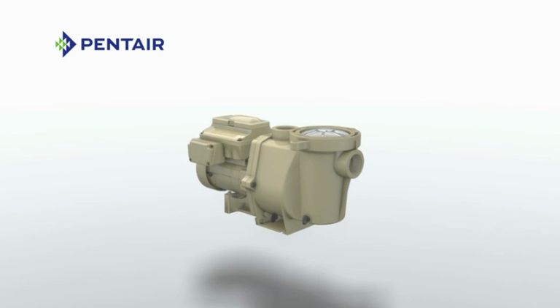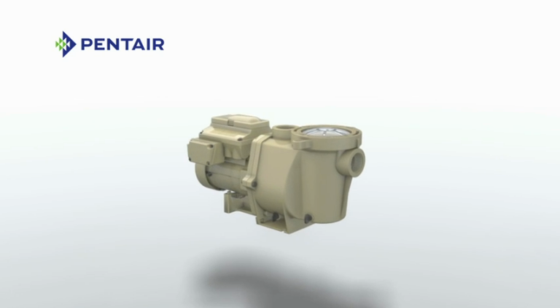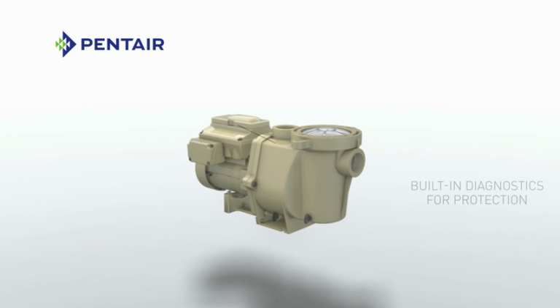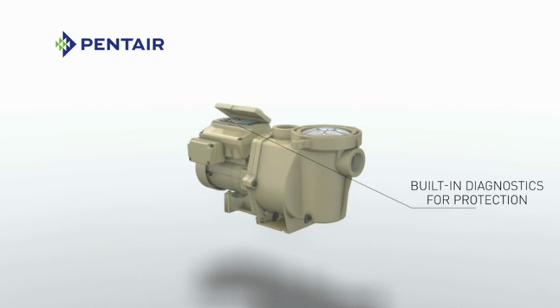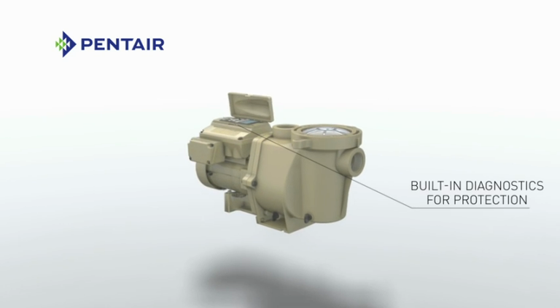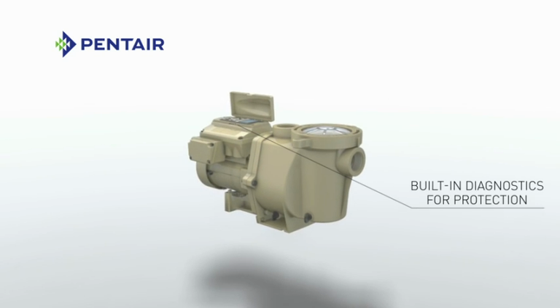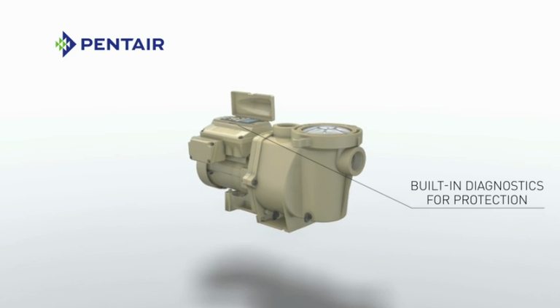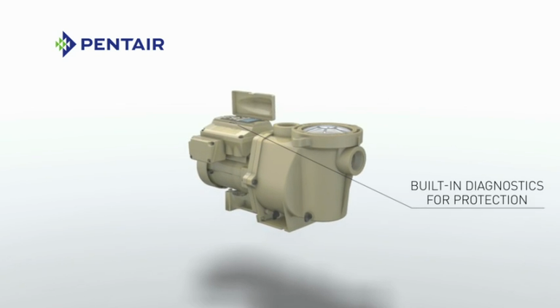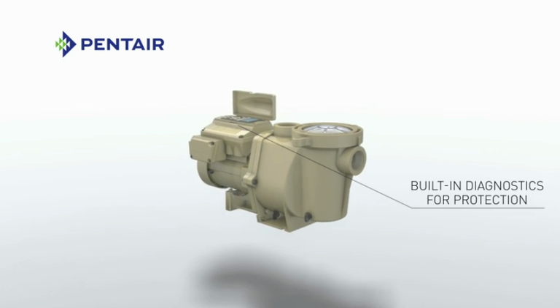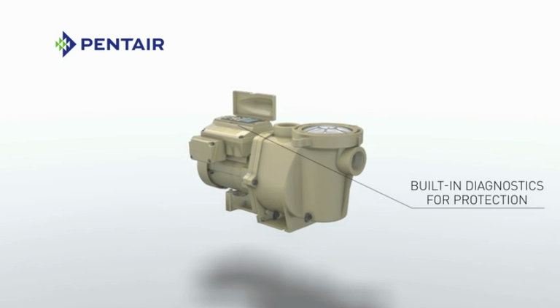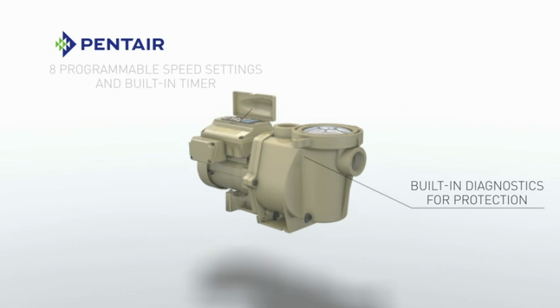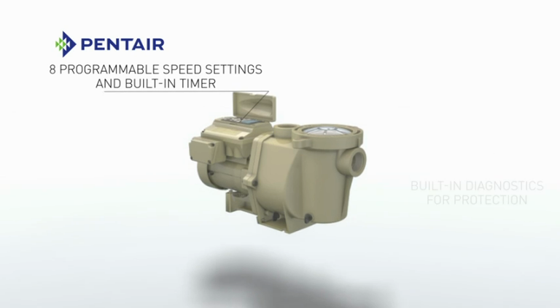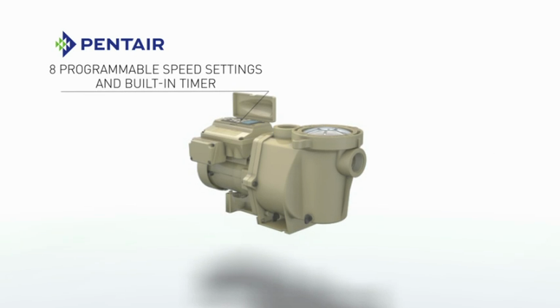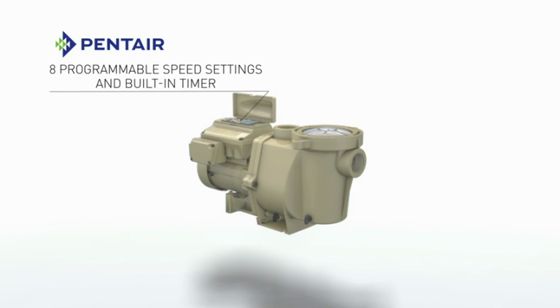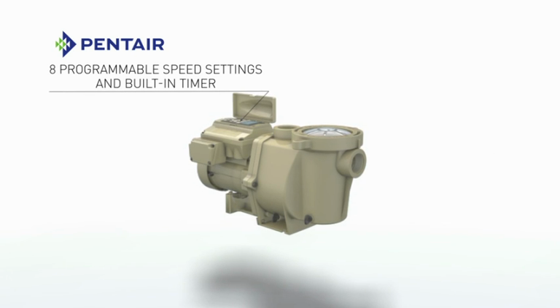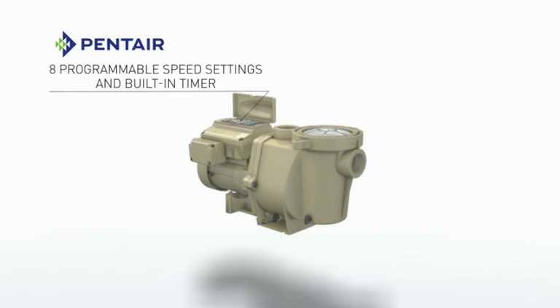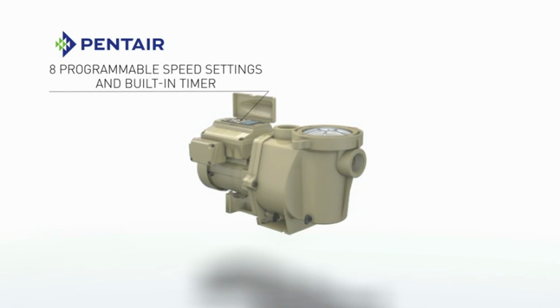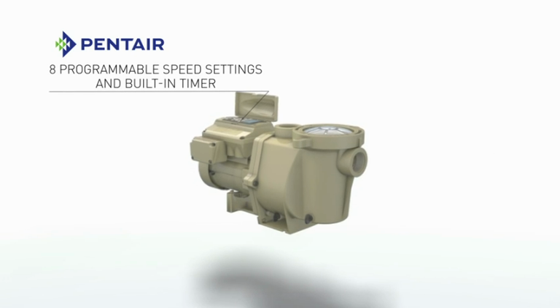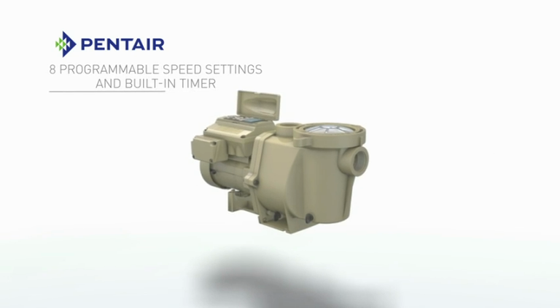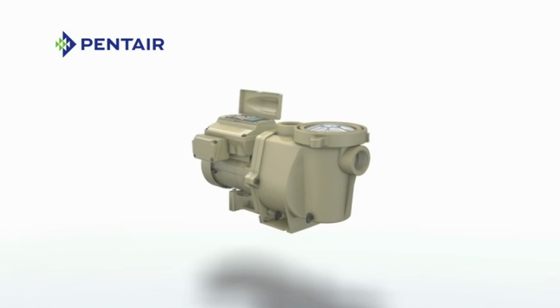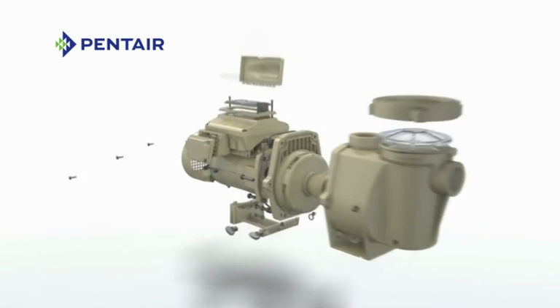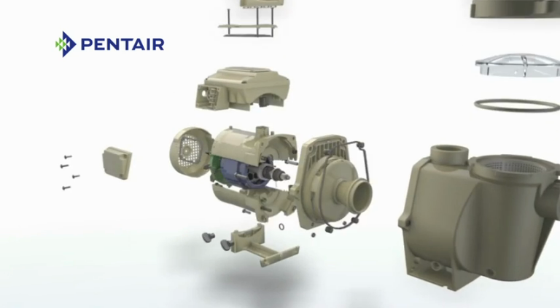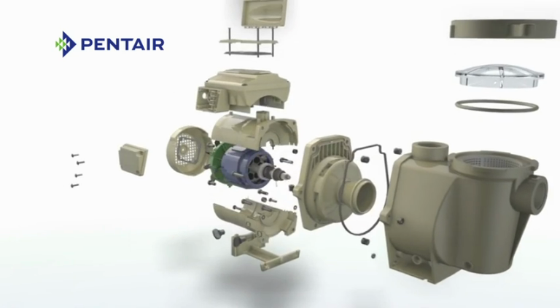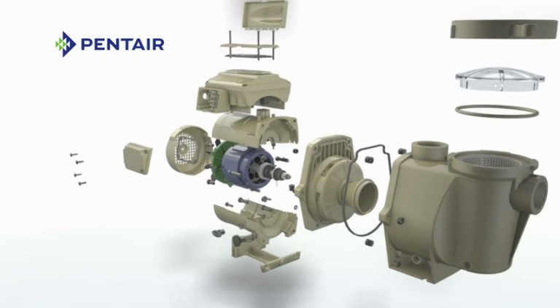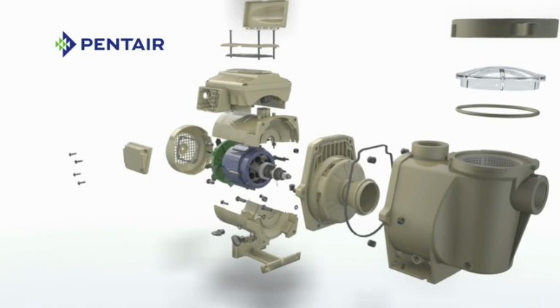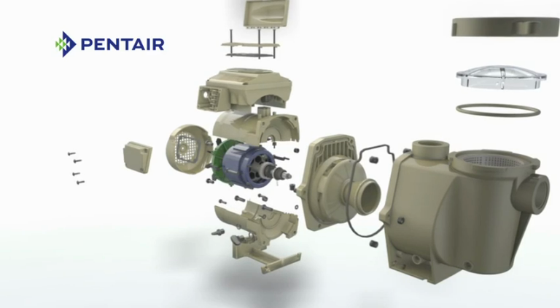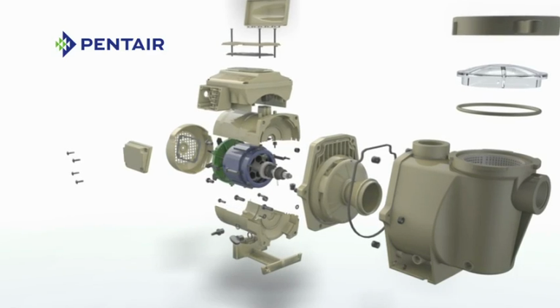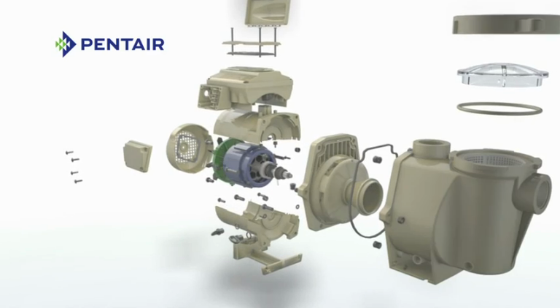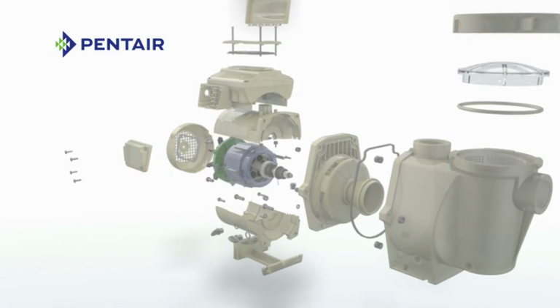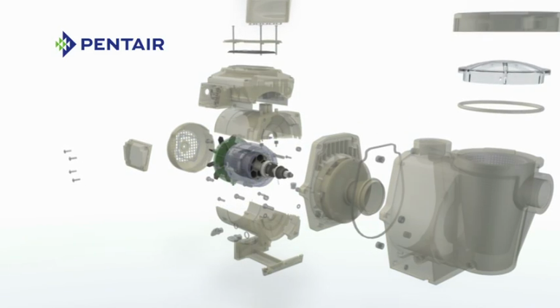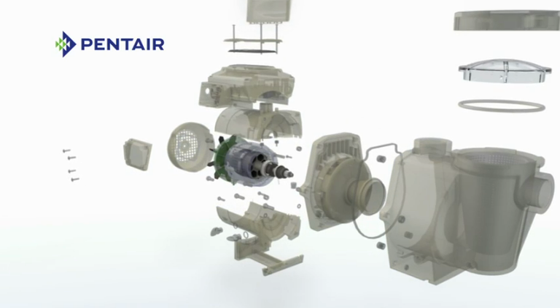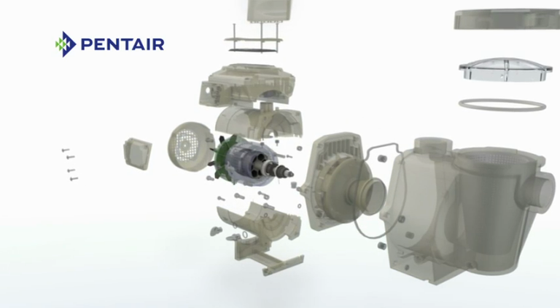IntelliFlow features durable, time-tested performance. But the reason more people are buying IntelliFlow is for its massive energy savings.